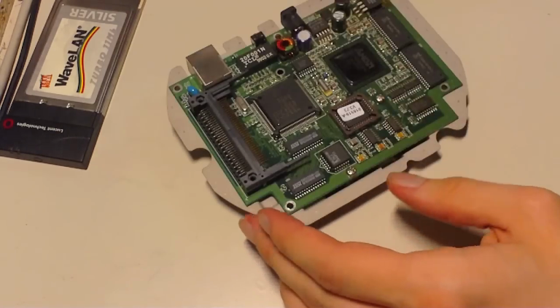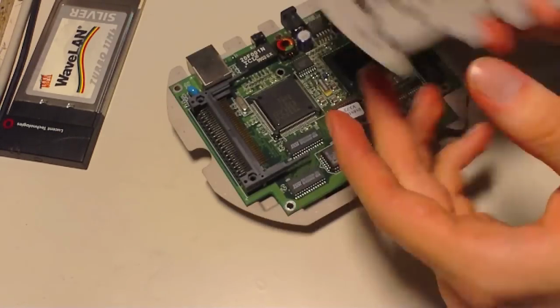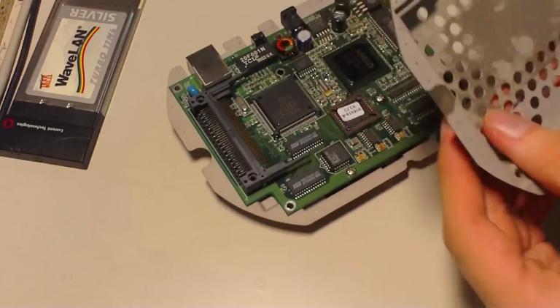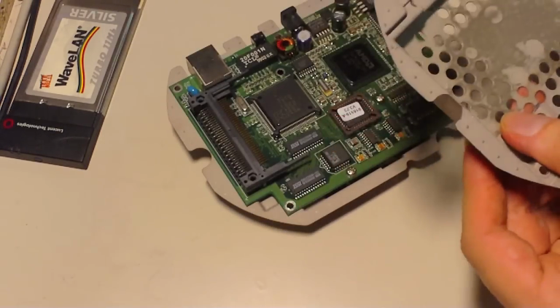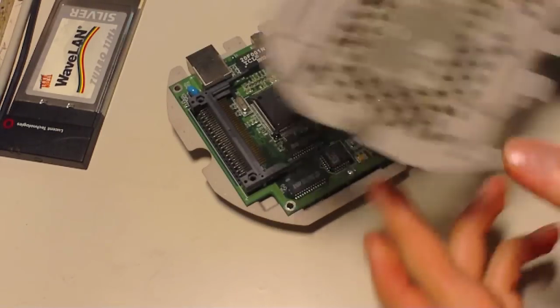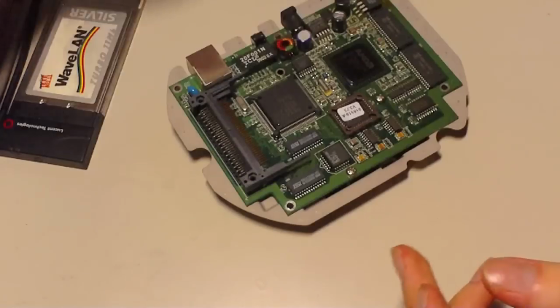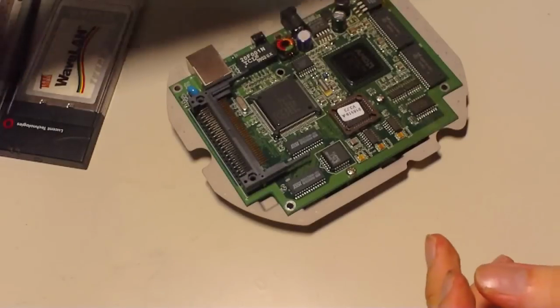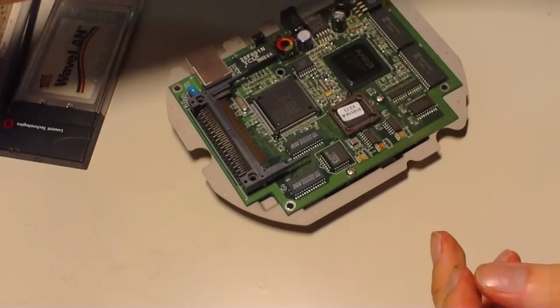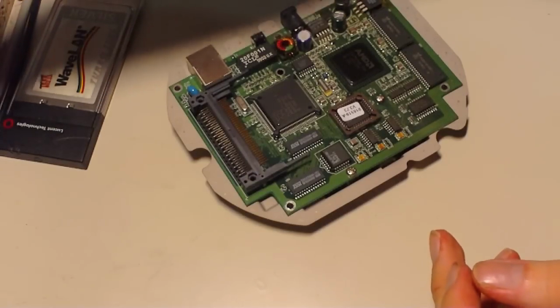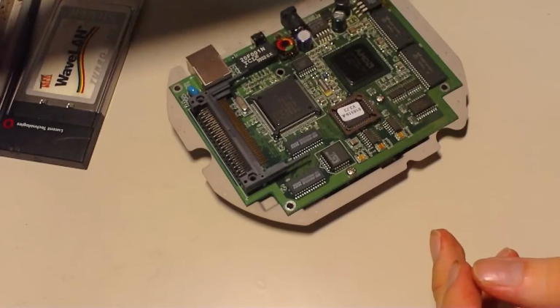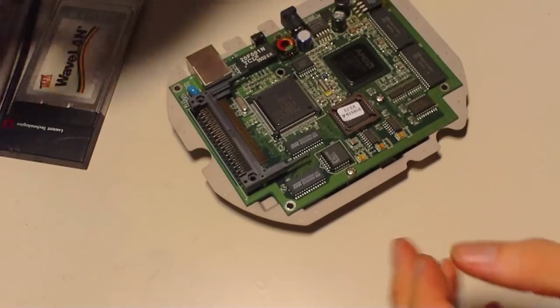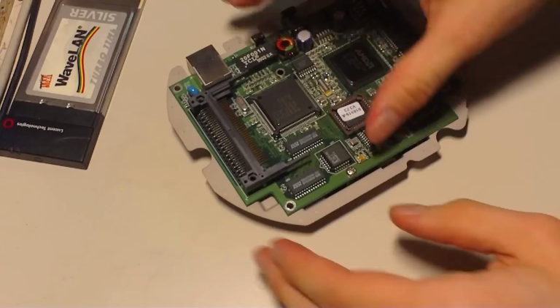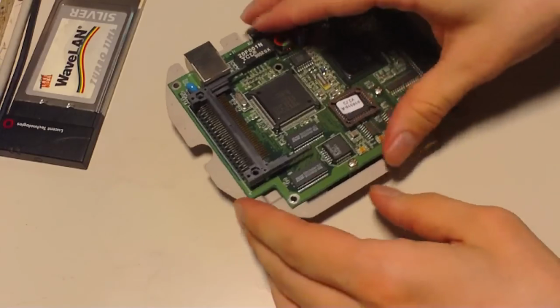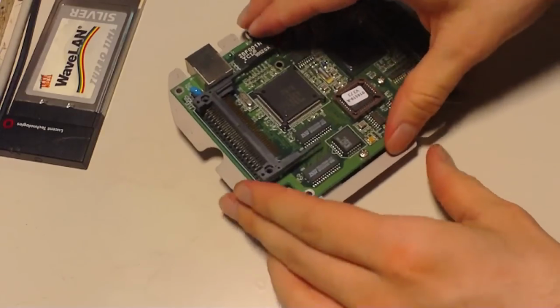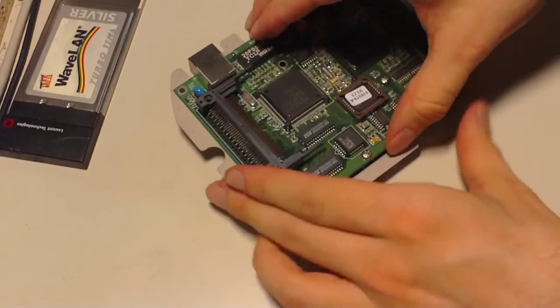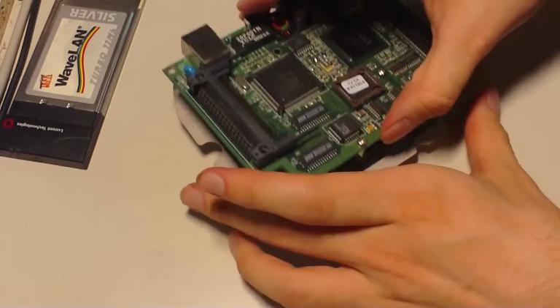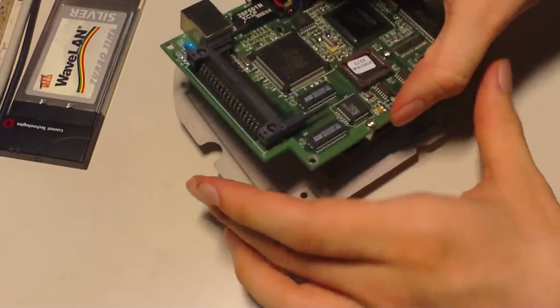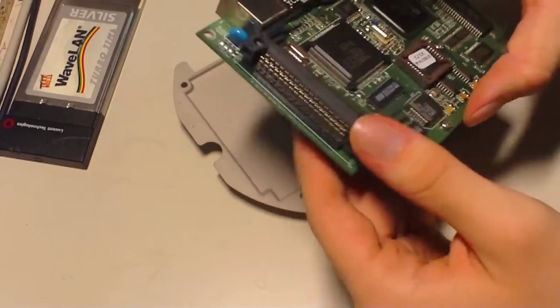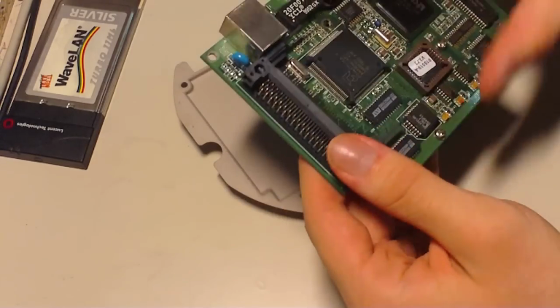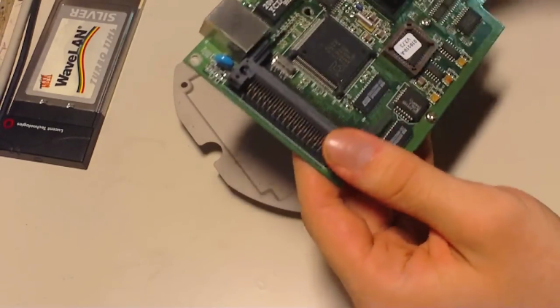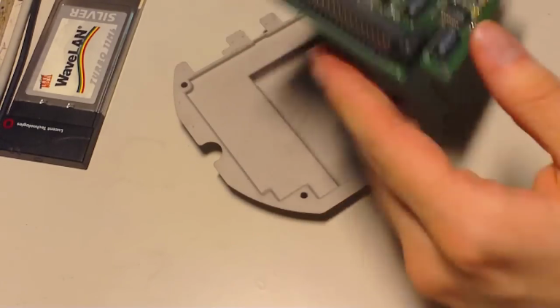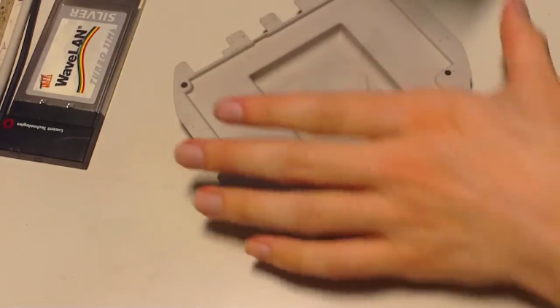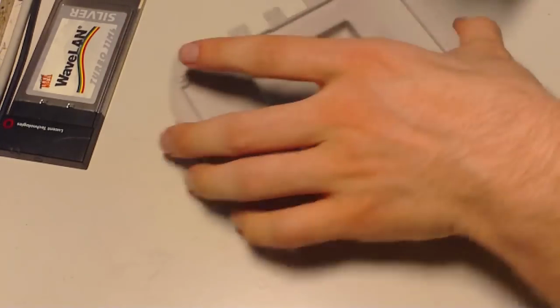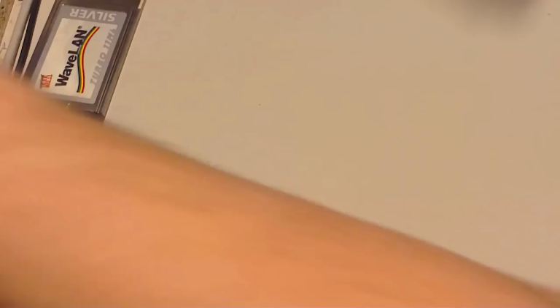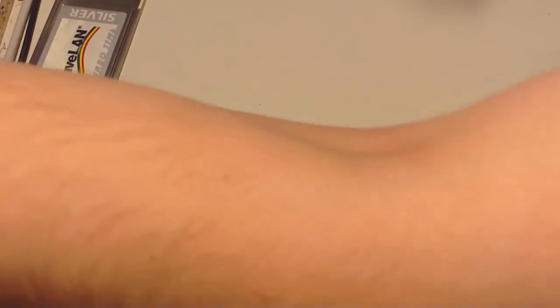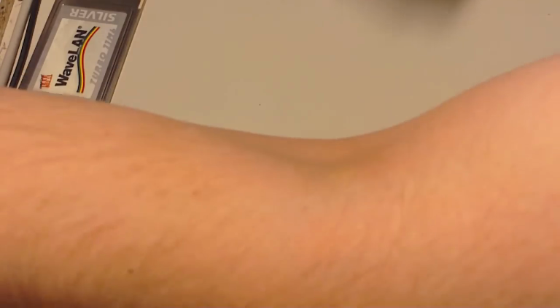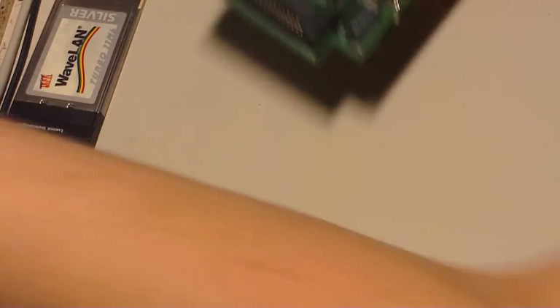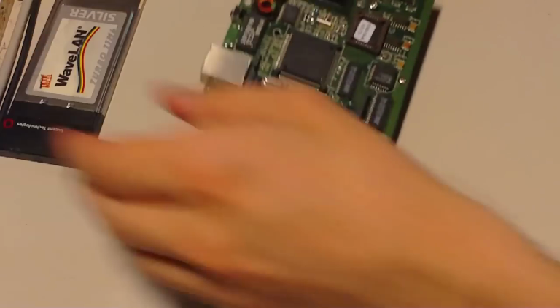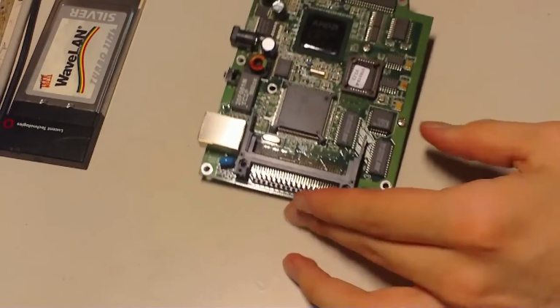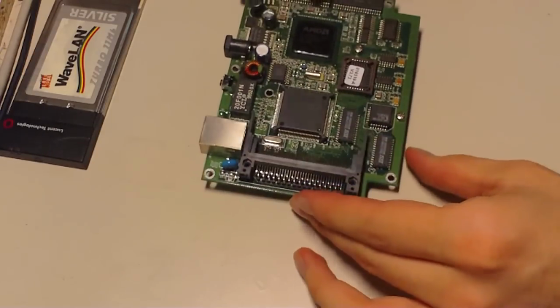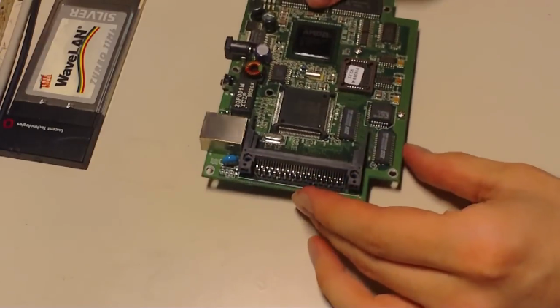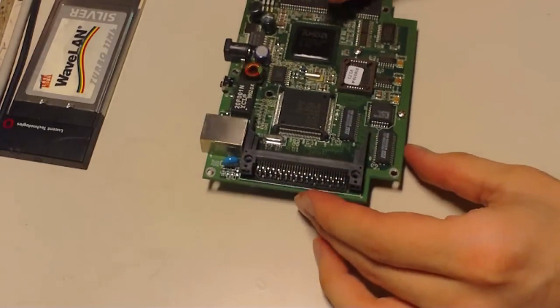Remove the cover — I don't know exactly what it is, but I guess it has some purpose. Here we have the circuit board.